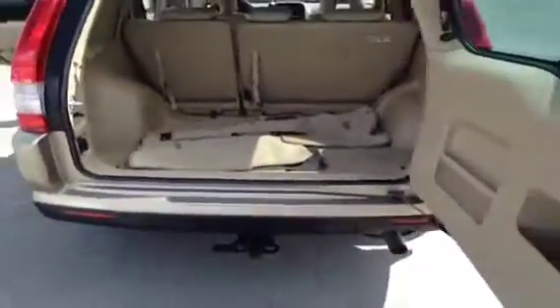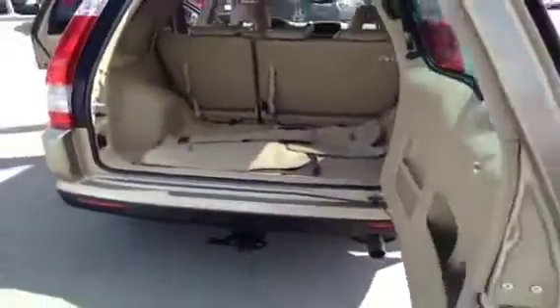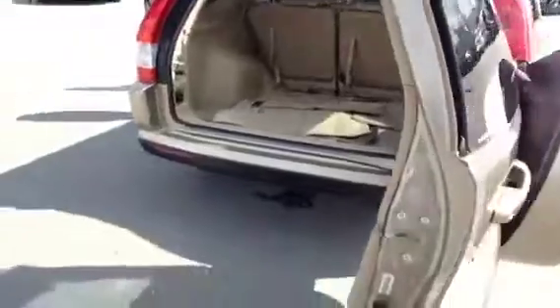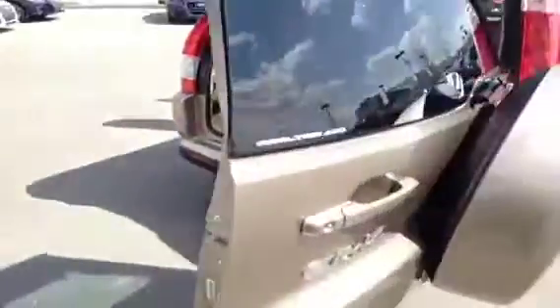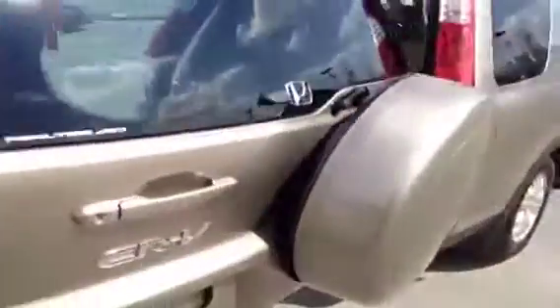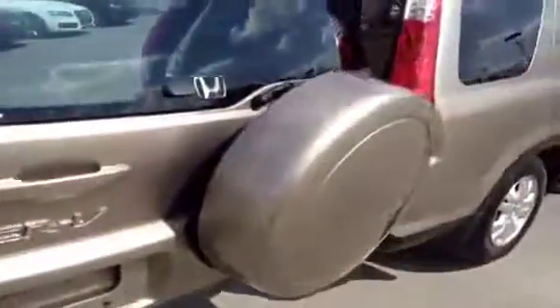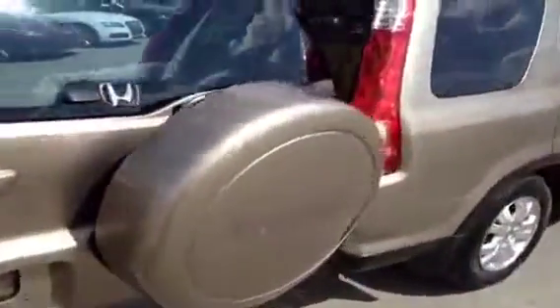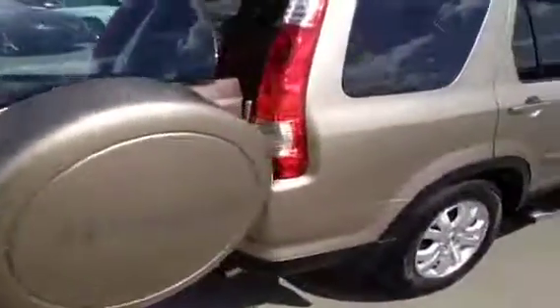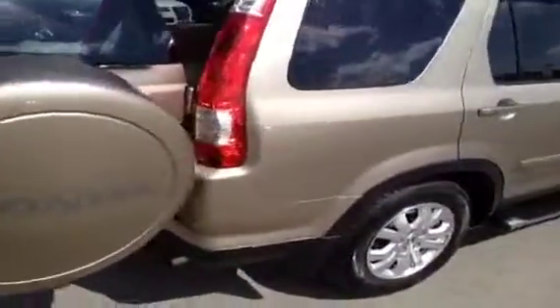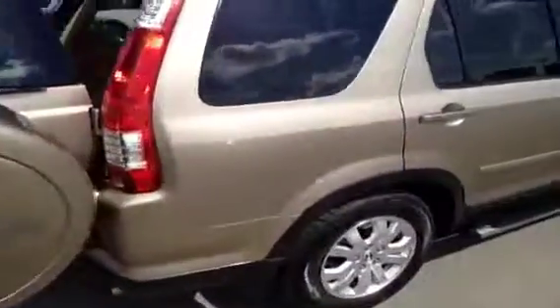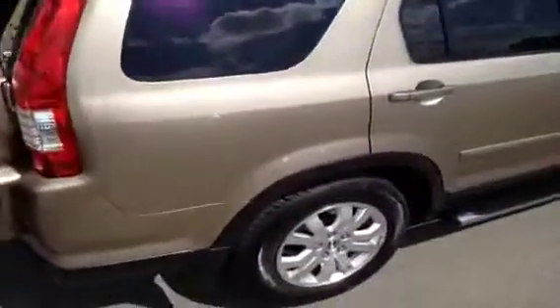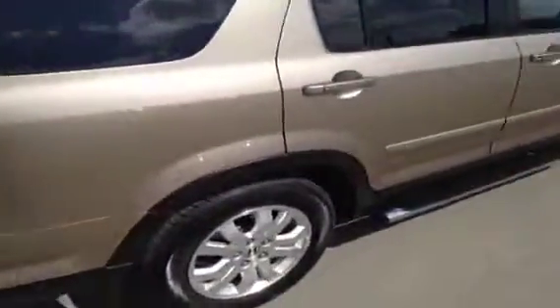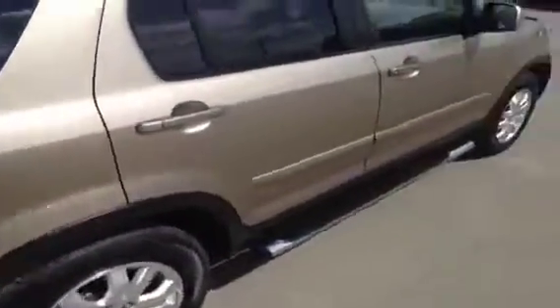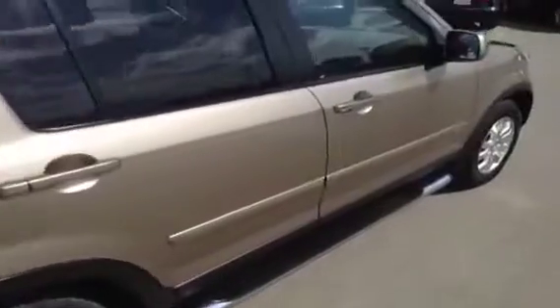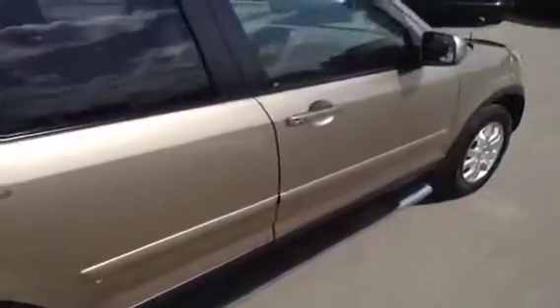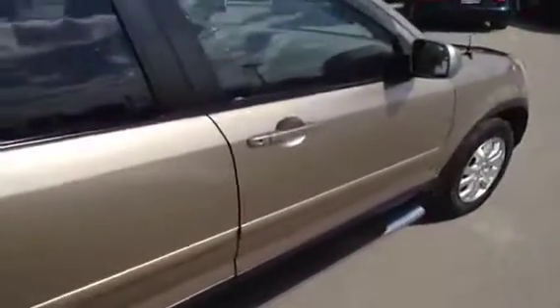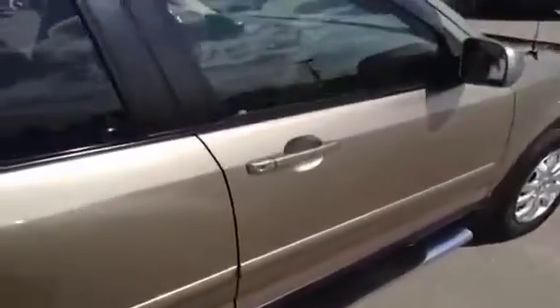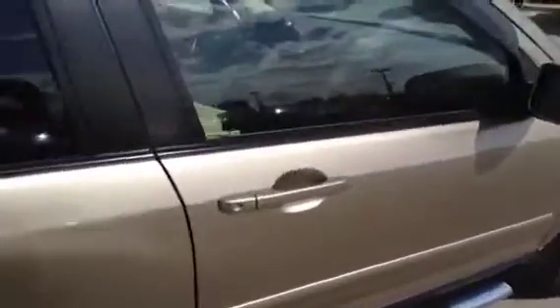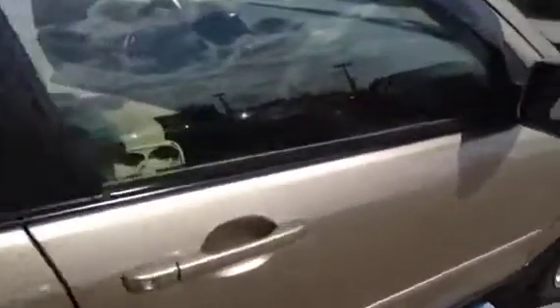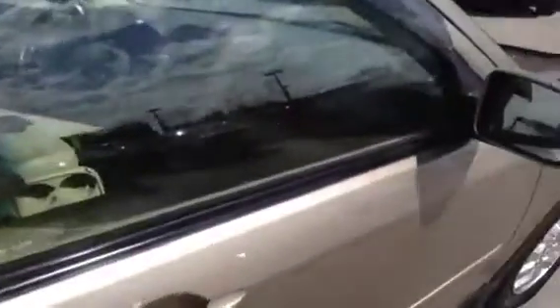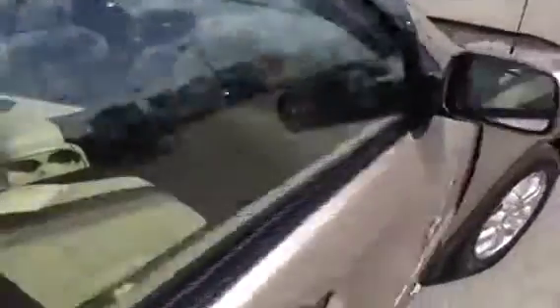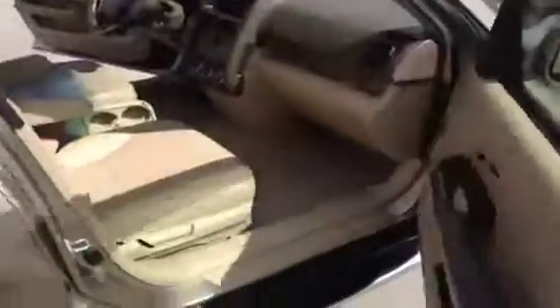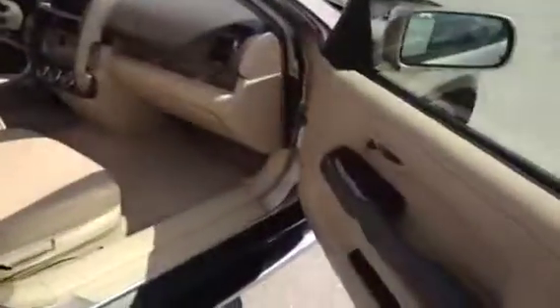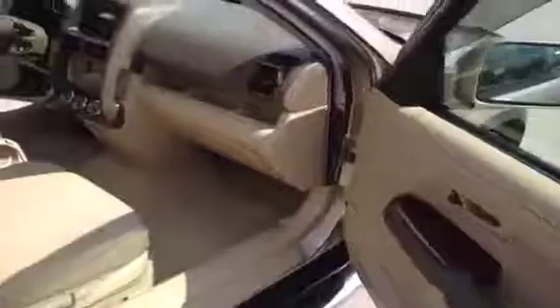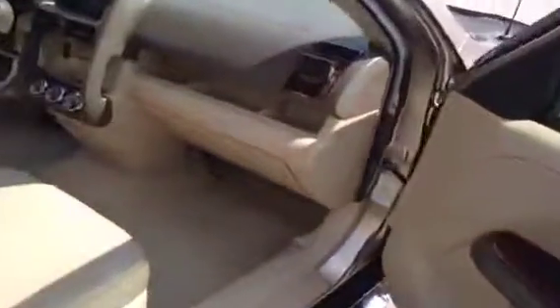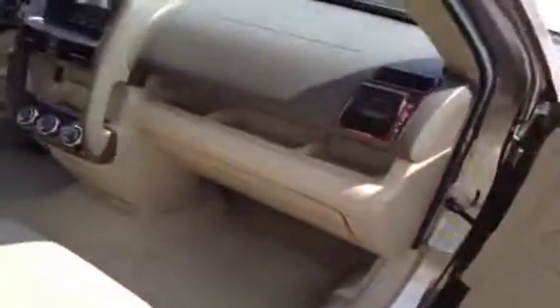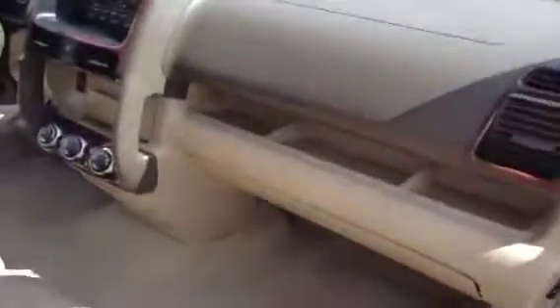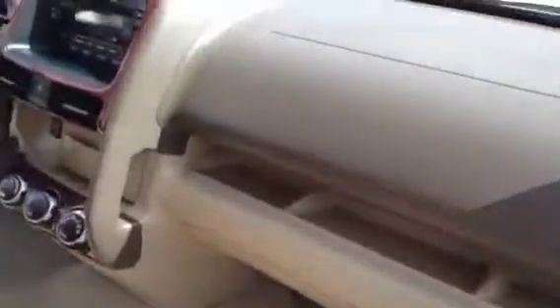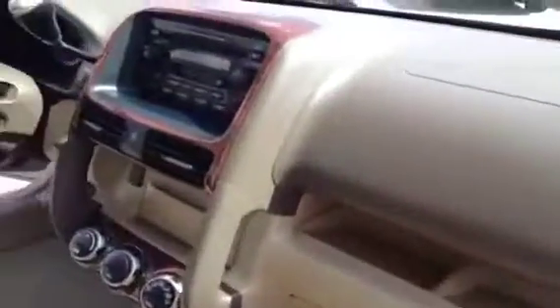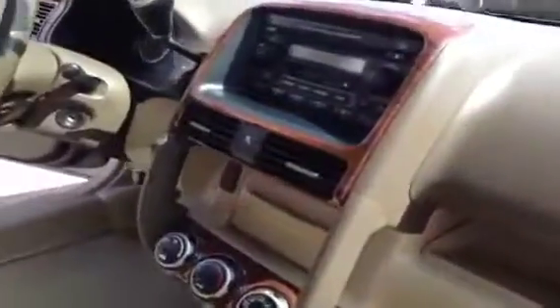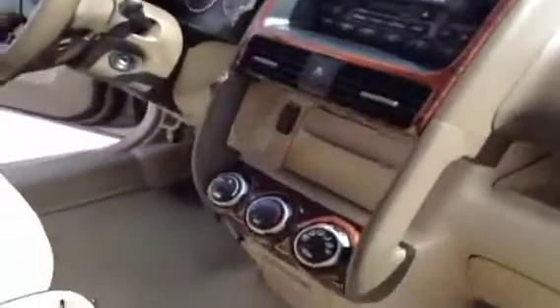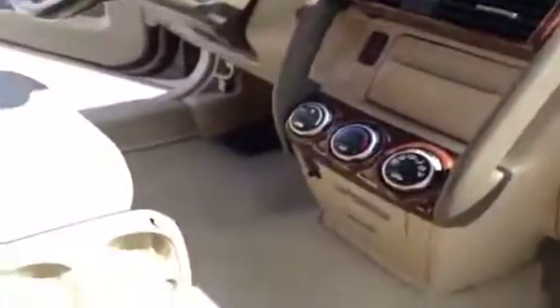We'll pan around to the passenger side of our vehicle and finish off our video by taking a look inside the front passenger area to give you an idea of how clean this unit is.